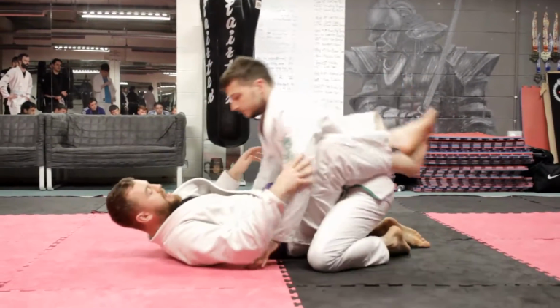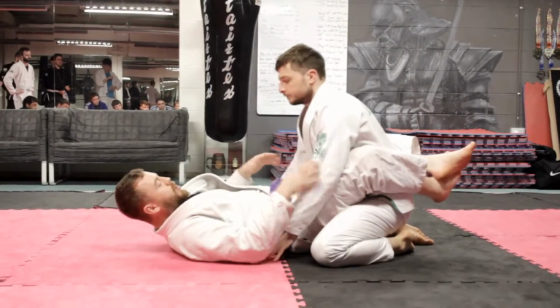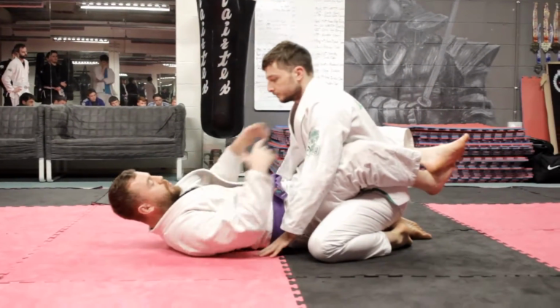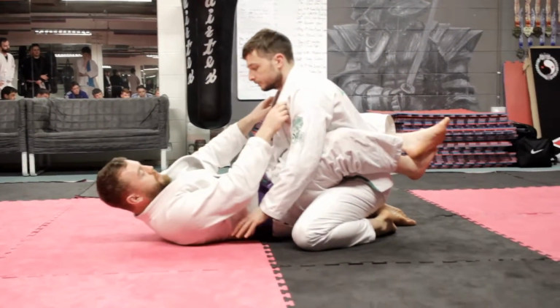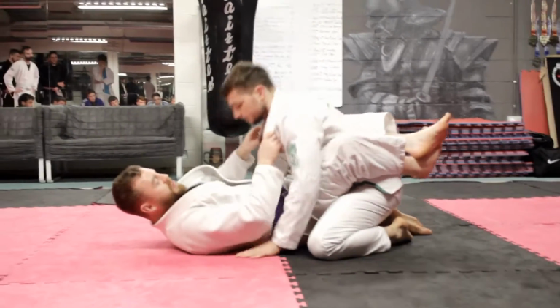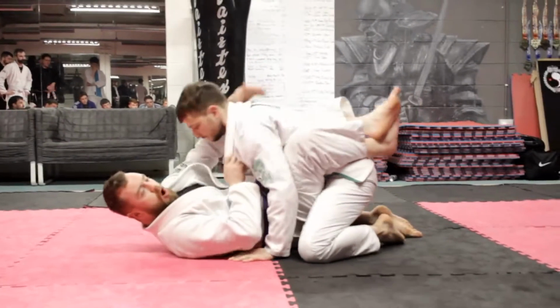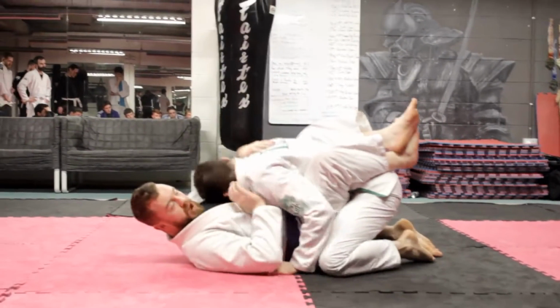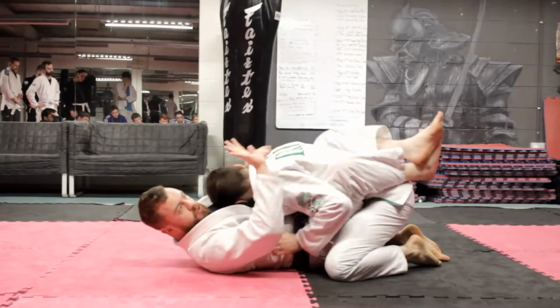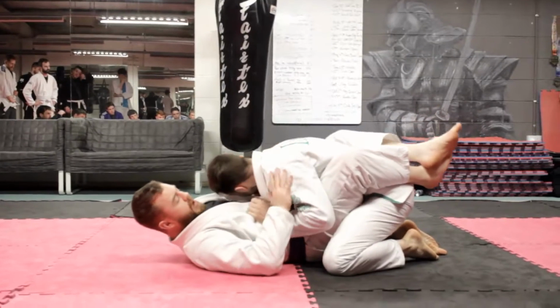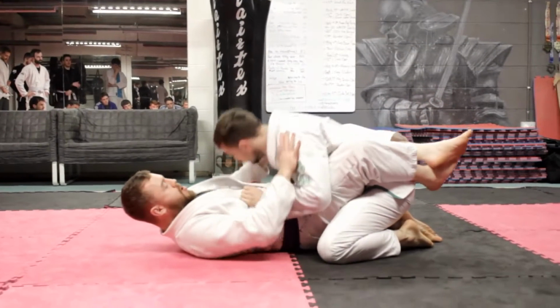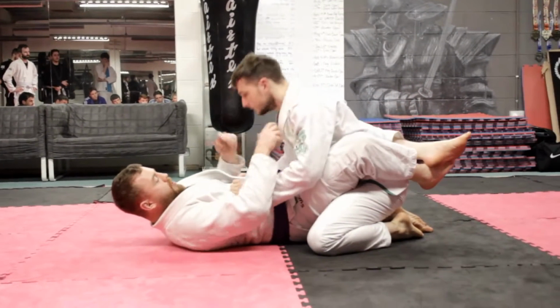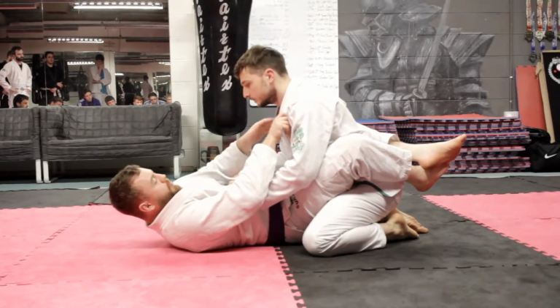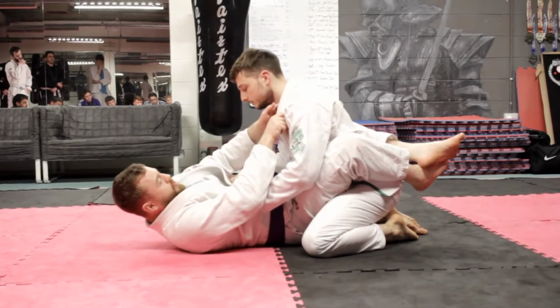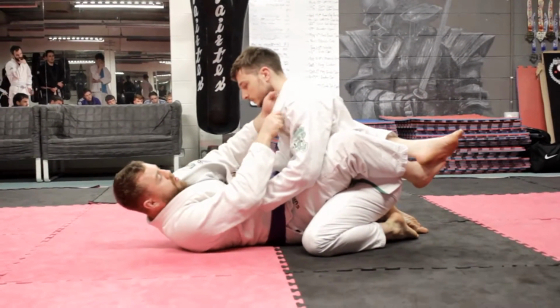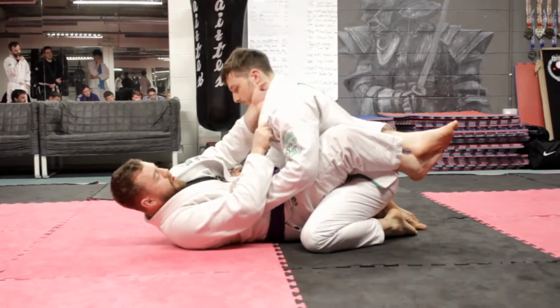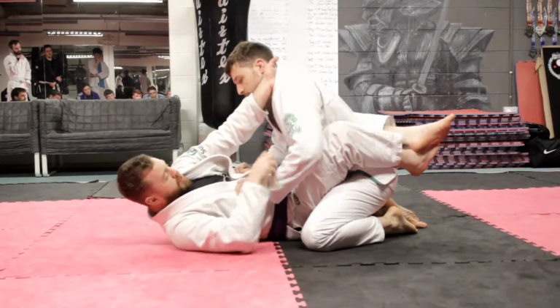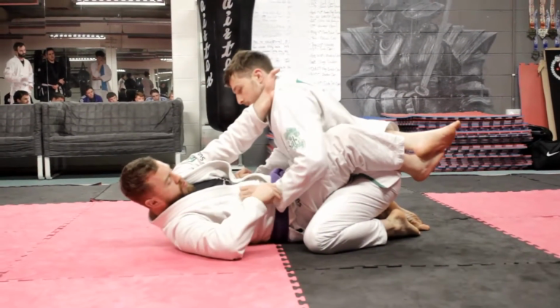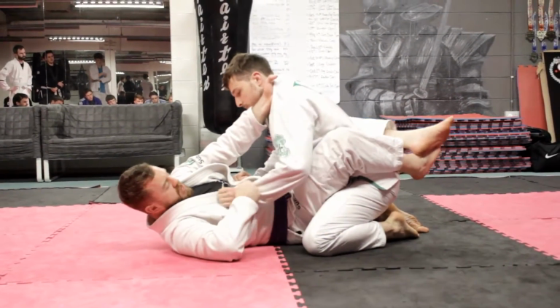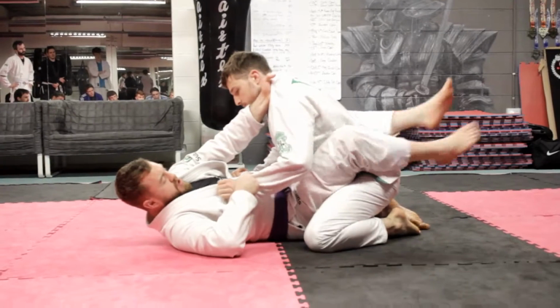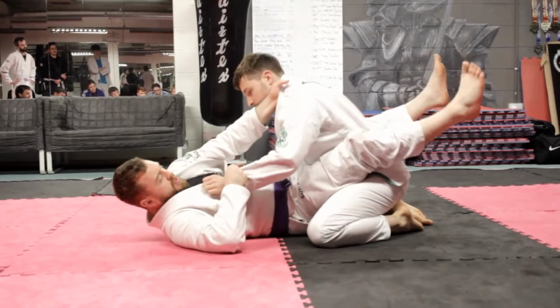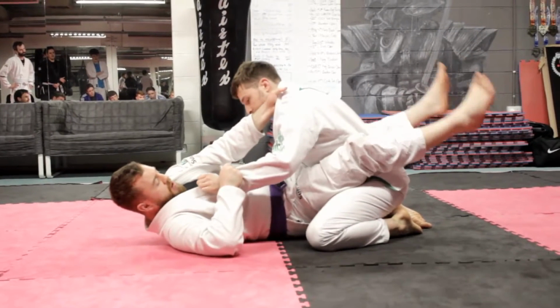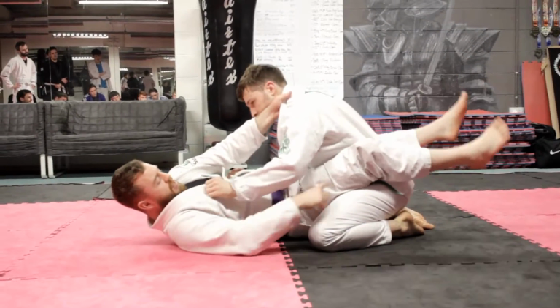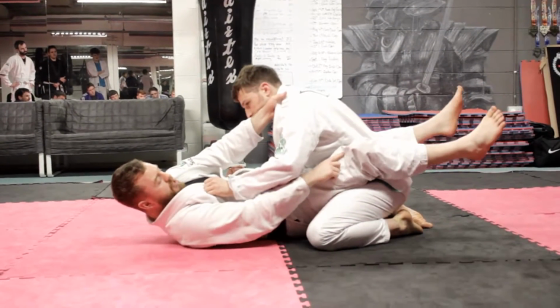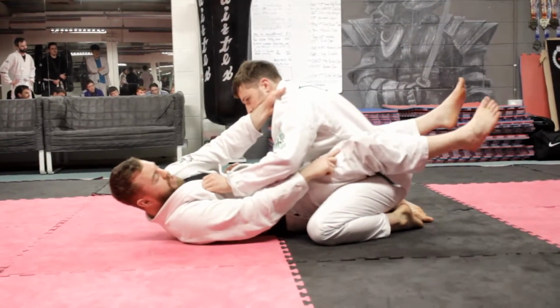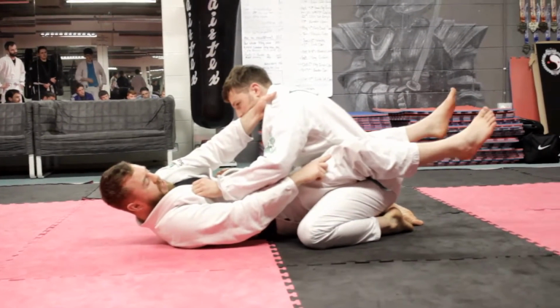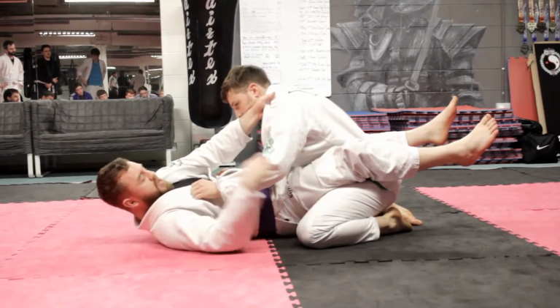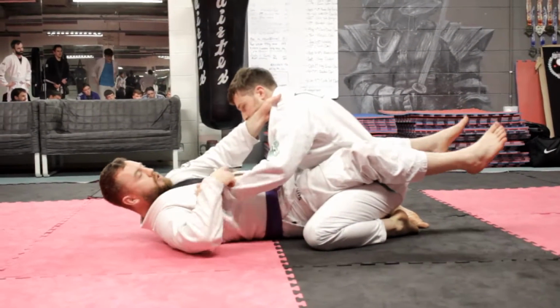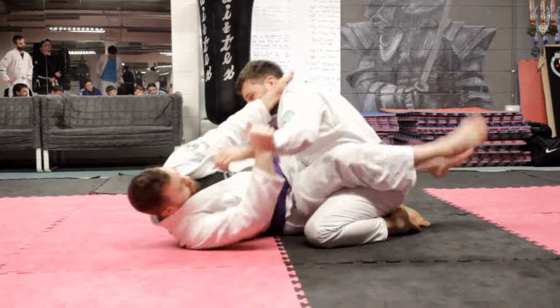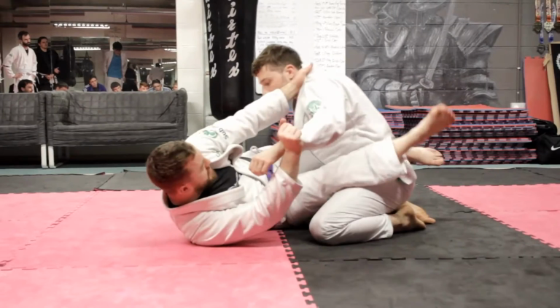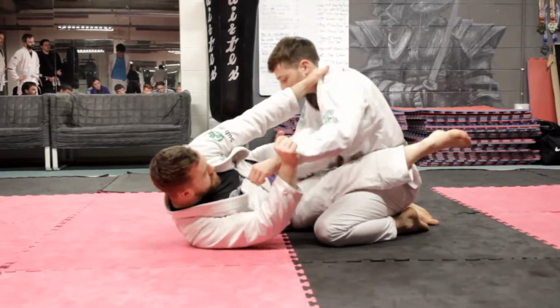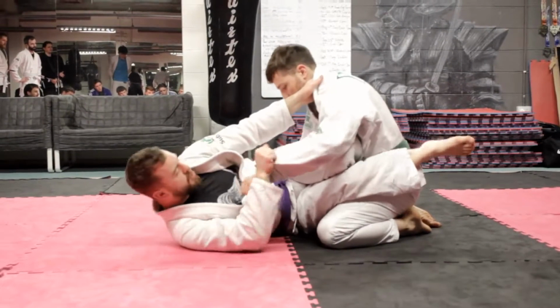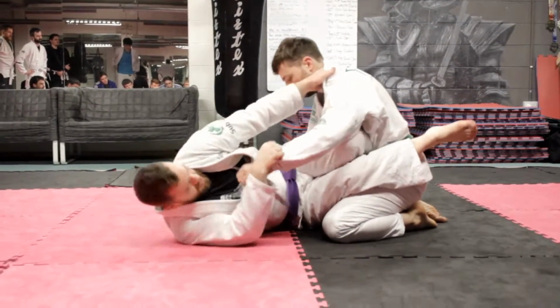Okay, next one up. This one works a bit better if he's down over us and we're having trouble driving him back, or it can work a number of ways. We're just going to go cross collar grip with his sleeve, keep your knees against his hips, and use that to do the hip escape and drive in here.